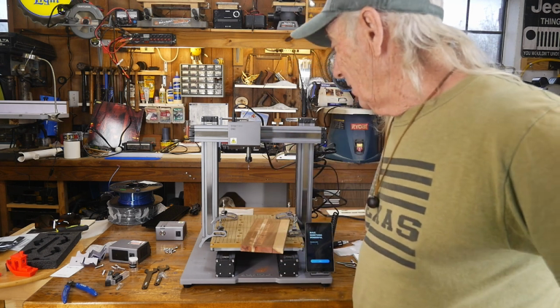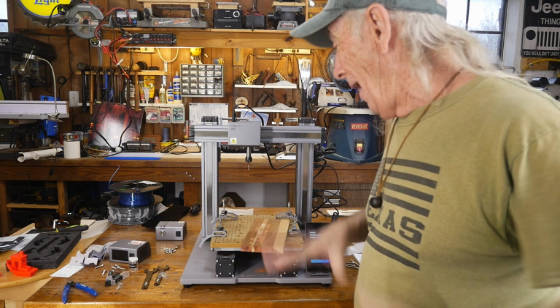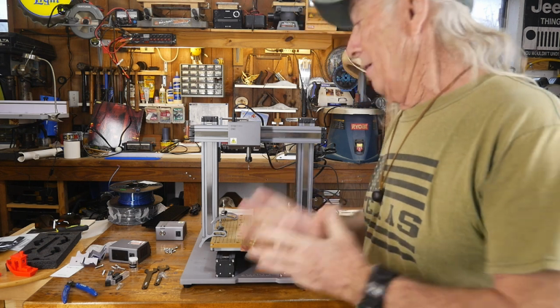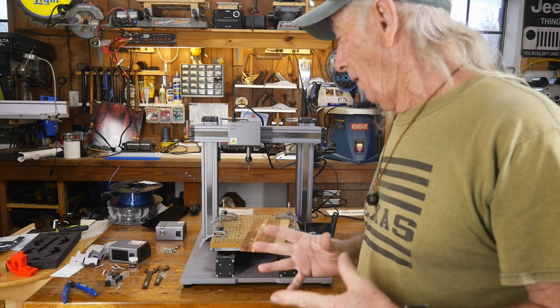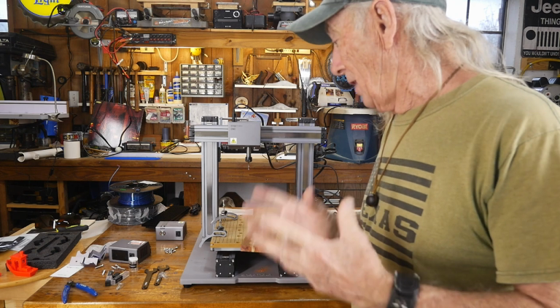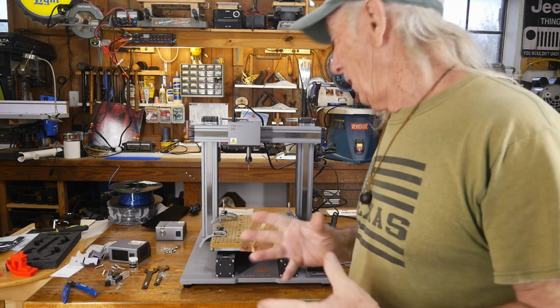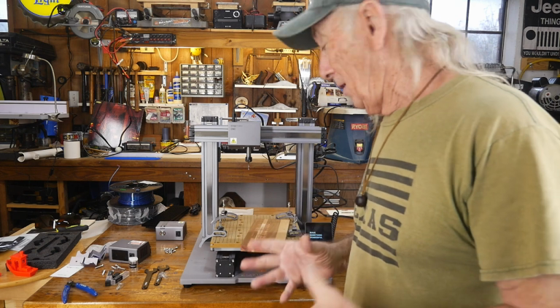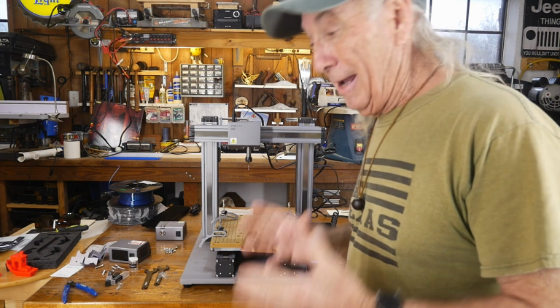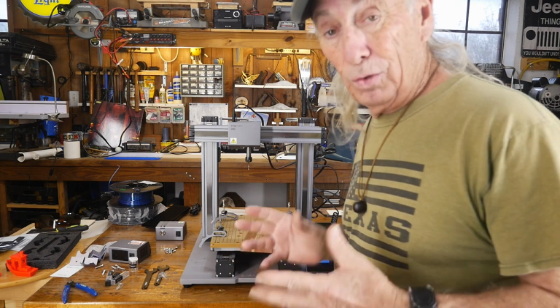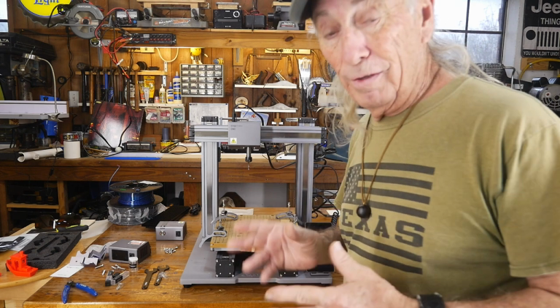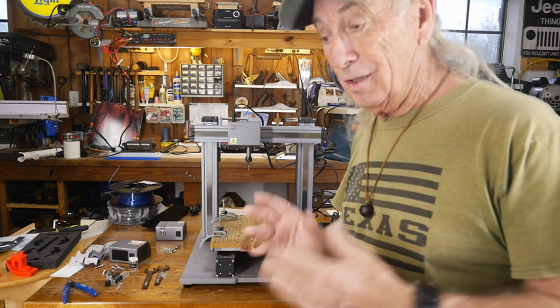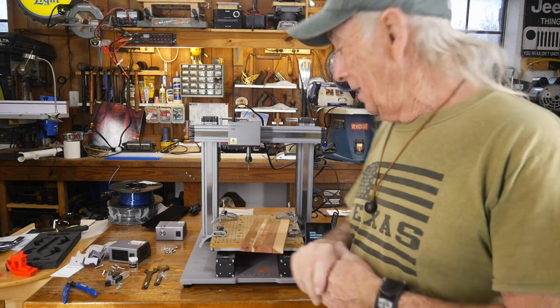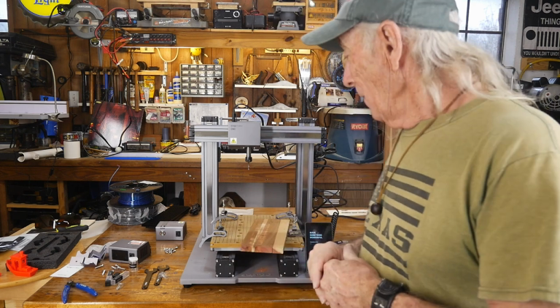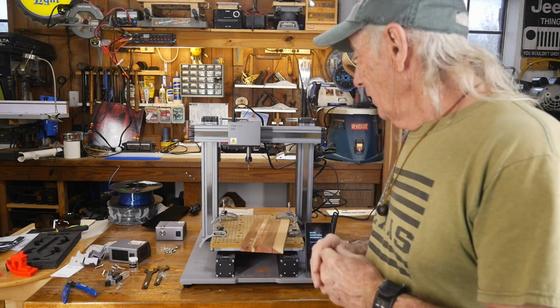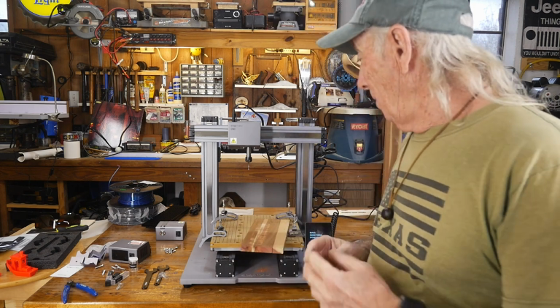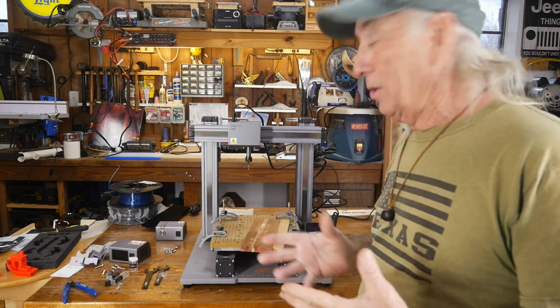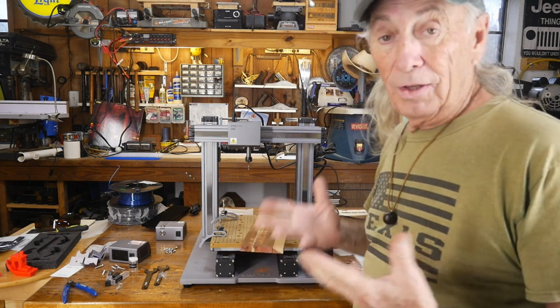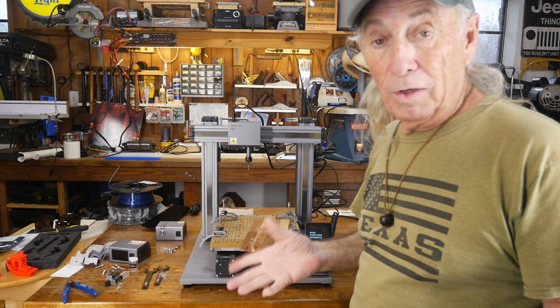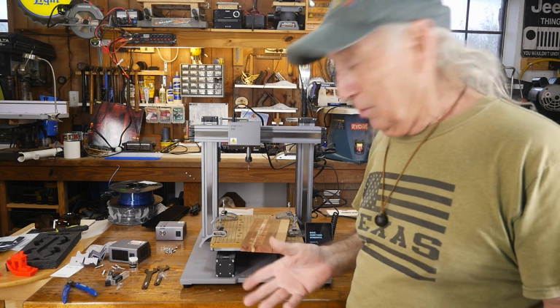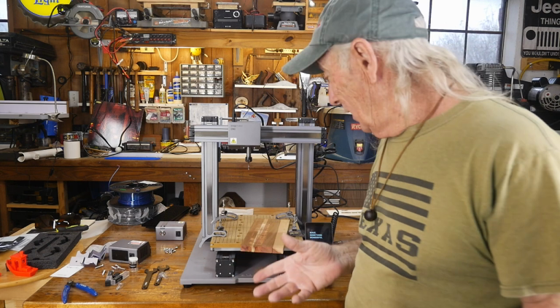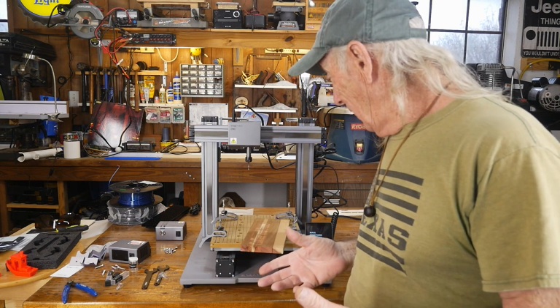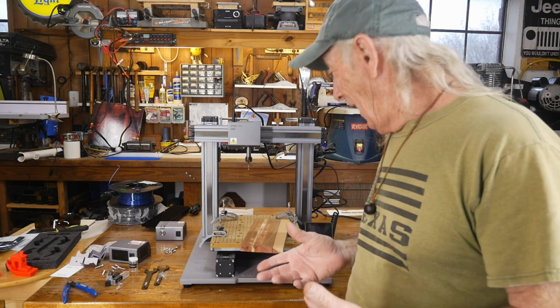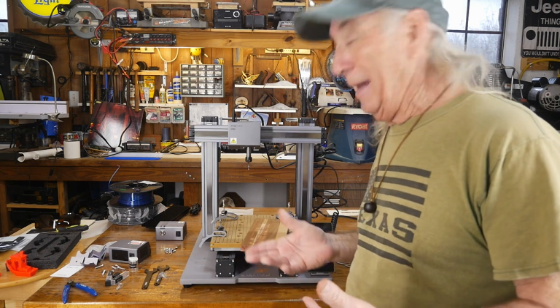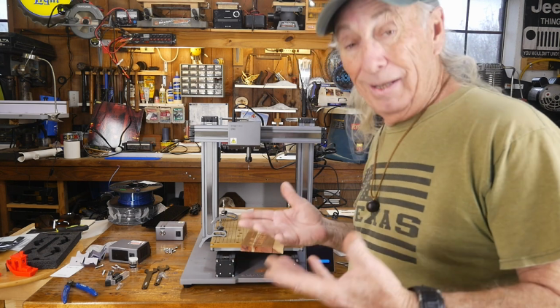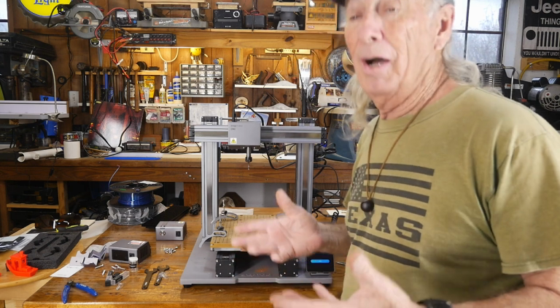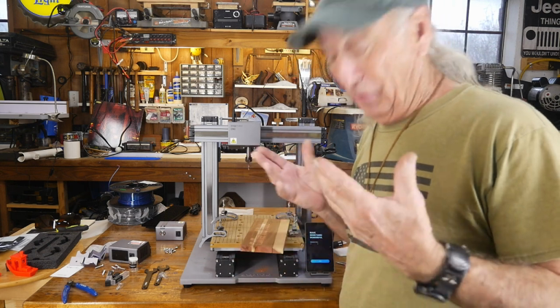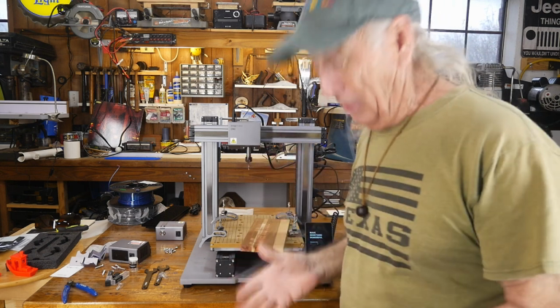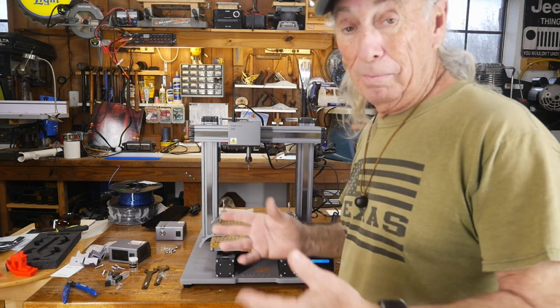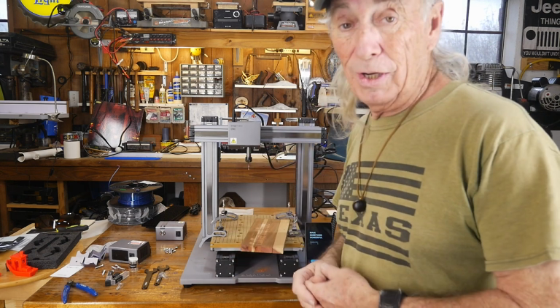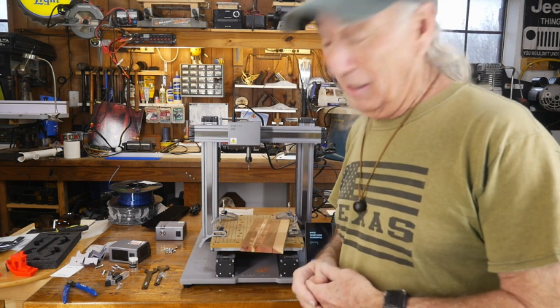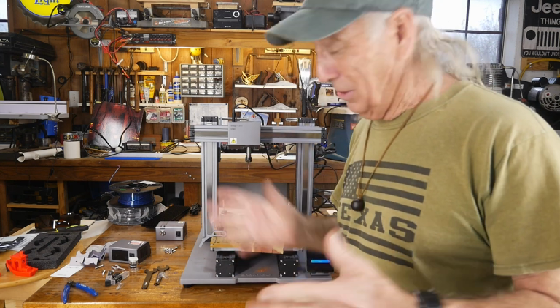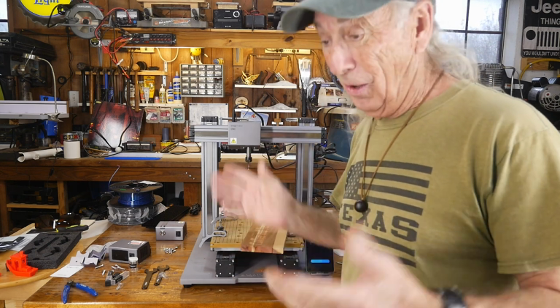That is the end of the Snapmaker A250T review. The Snapmaker is a 3-in-1 machine, and it is a 3-in-1 machine — it does it all.